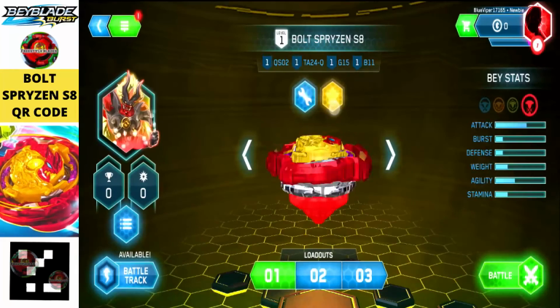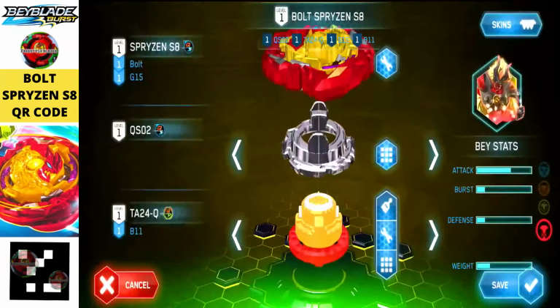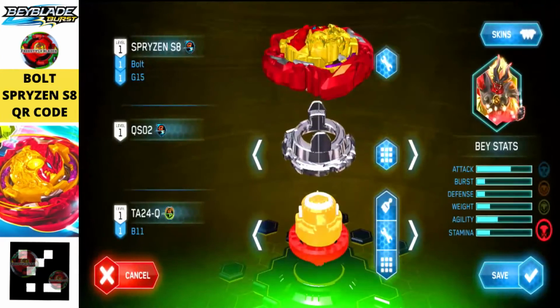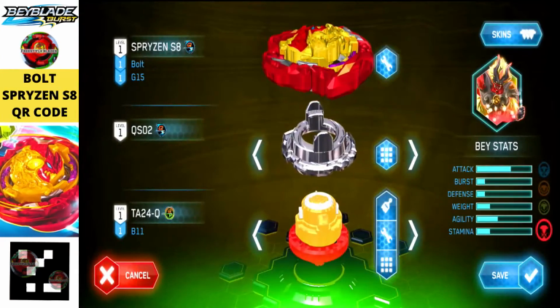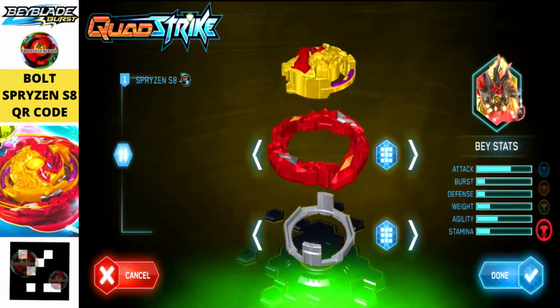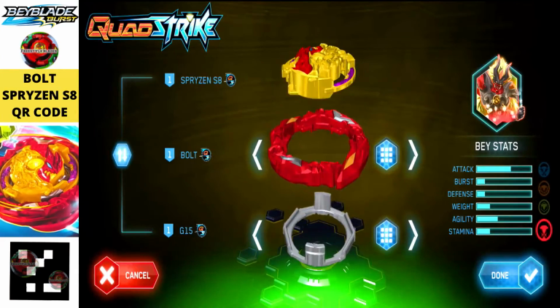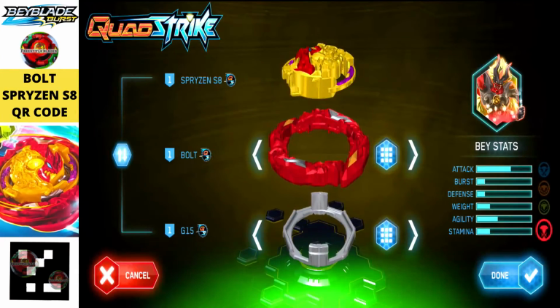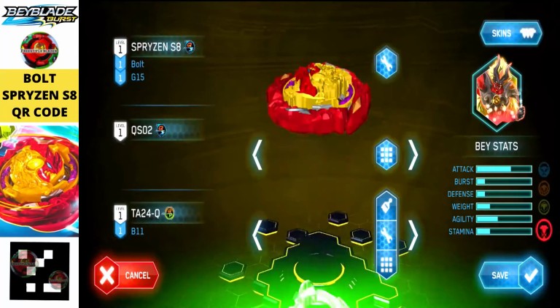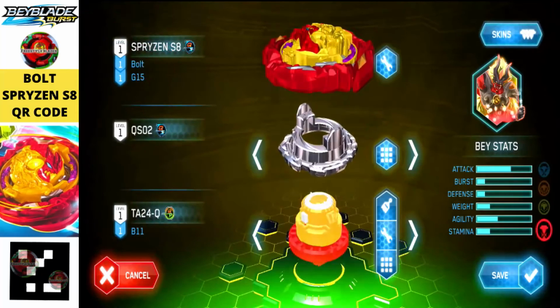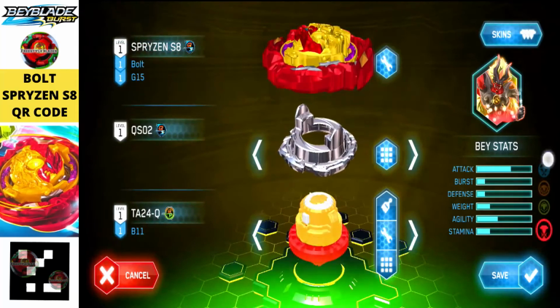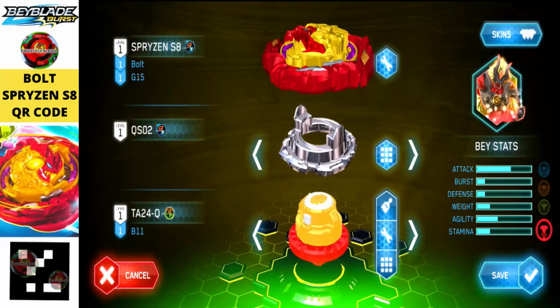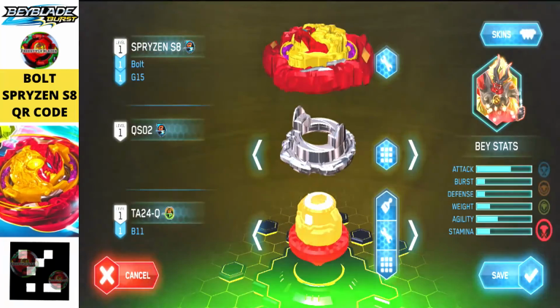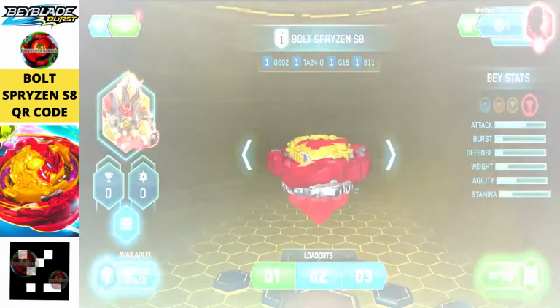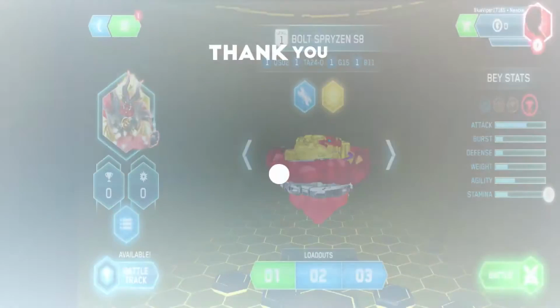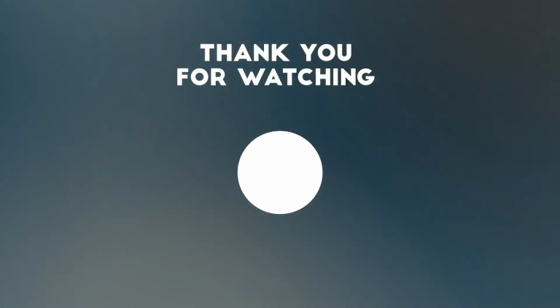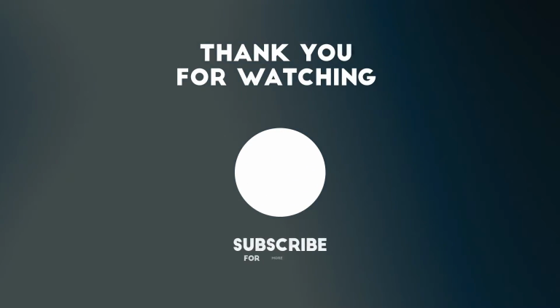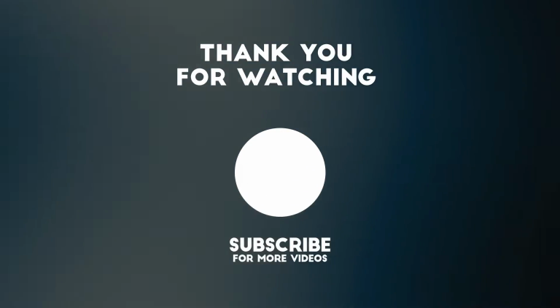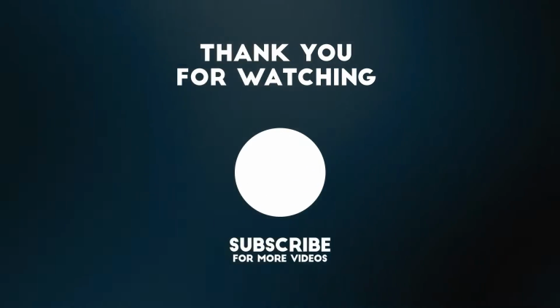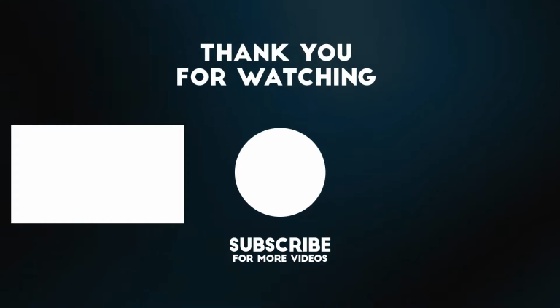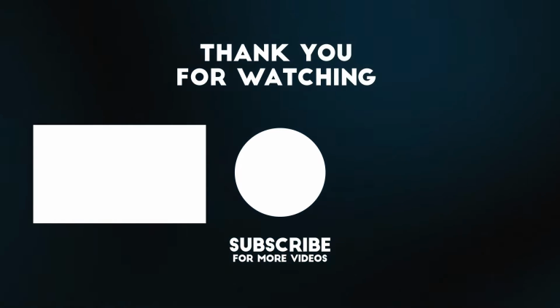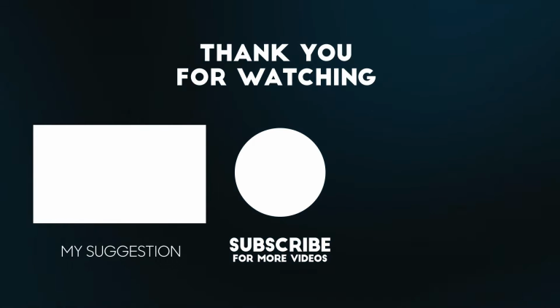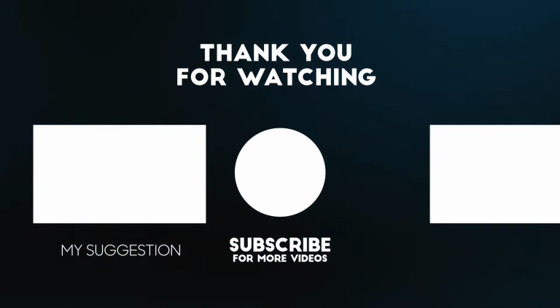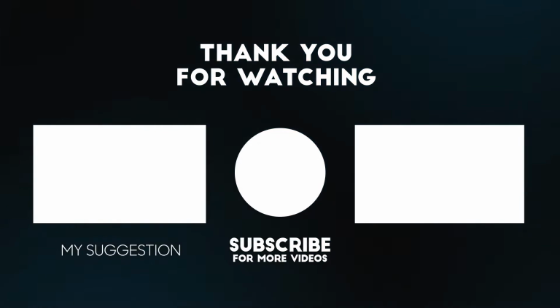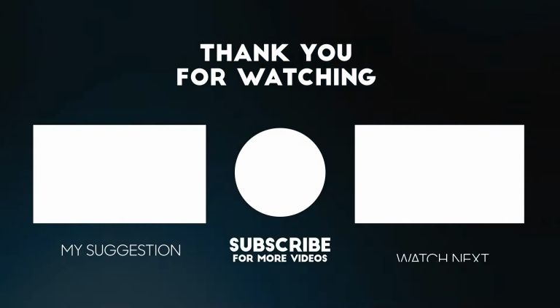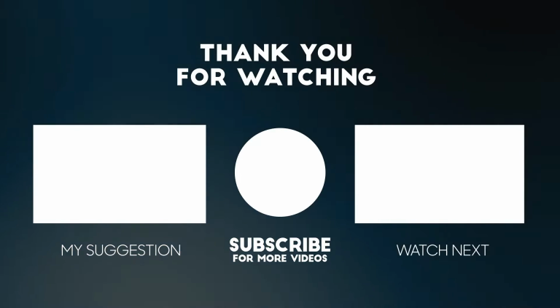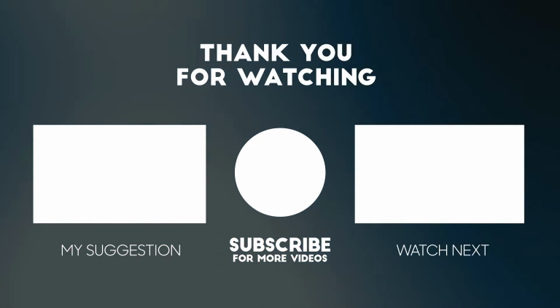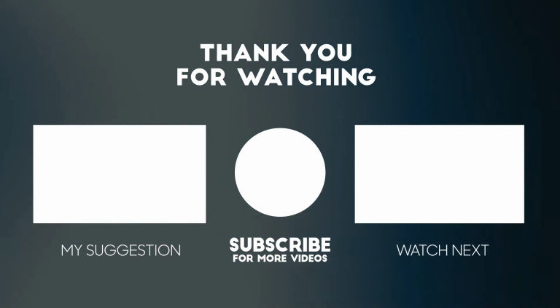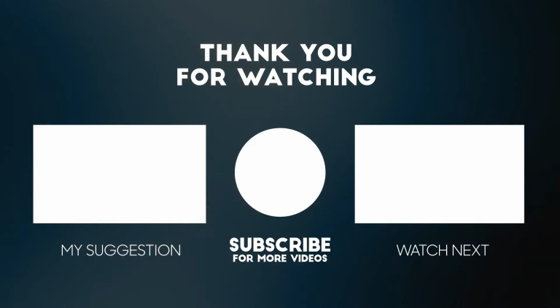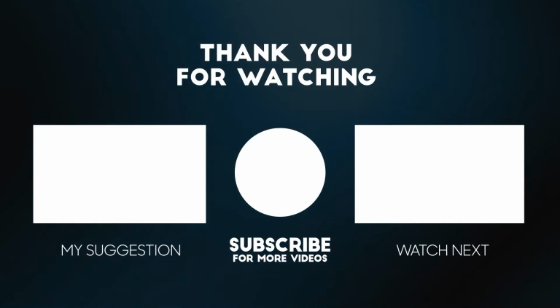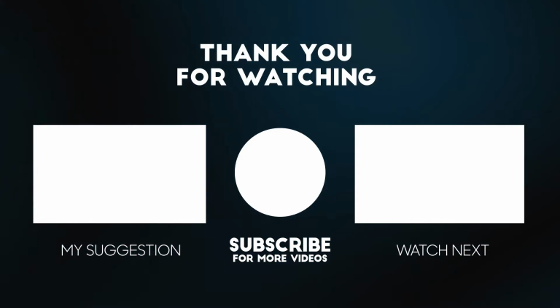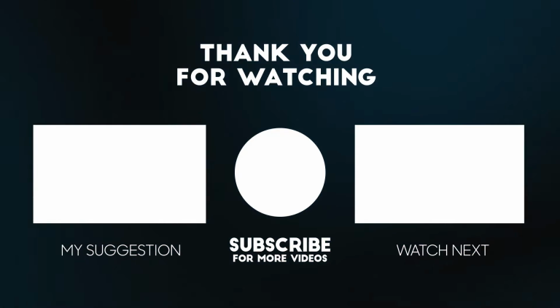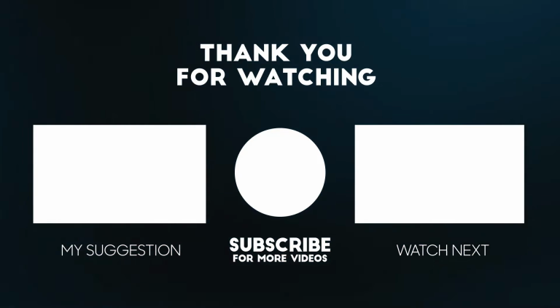So with that, let's end this video guys. These are all the B alphabet beyblade QR codes. Let's meet up in the next video — till then, freestyle blader over and out.